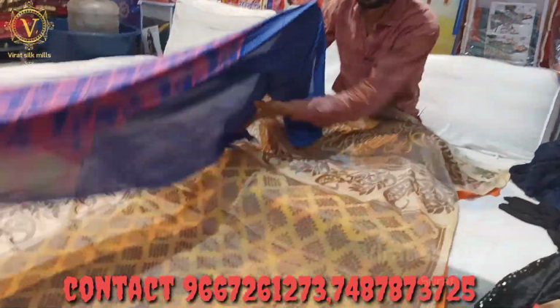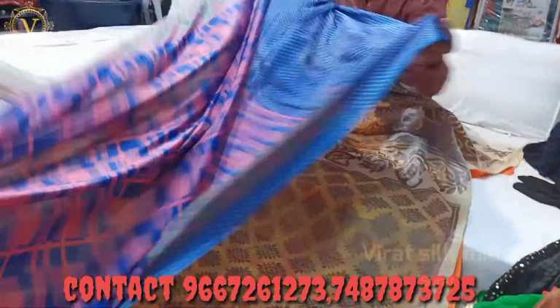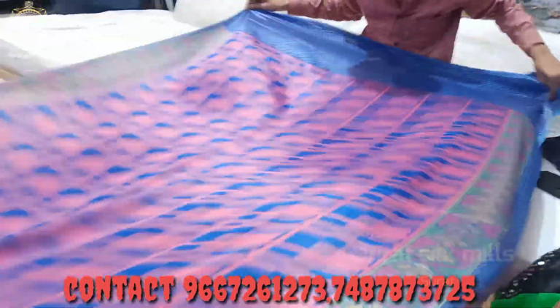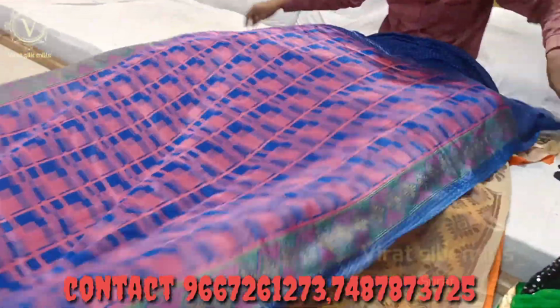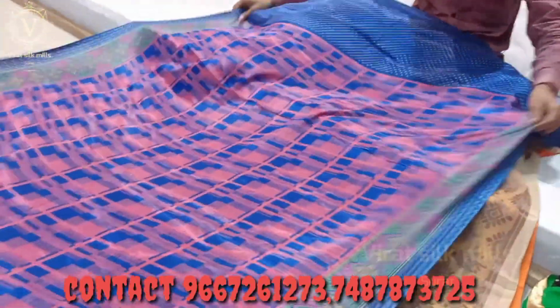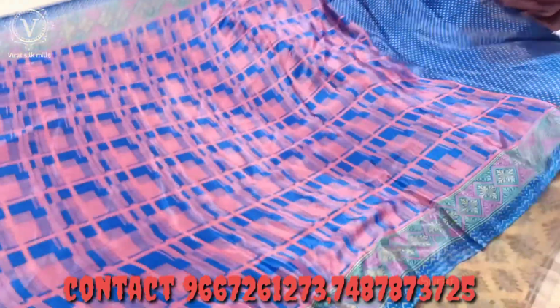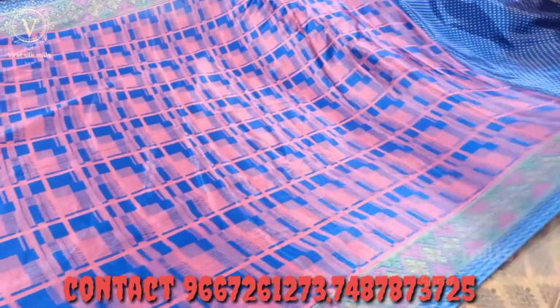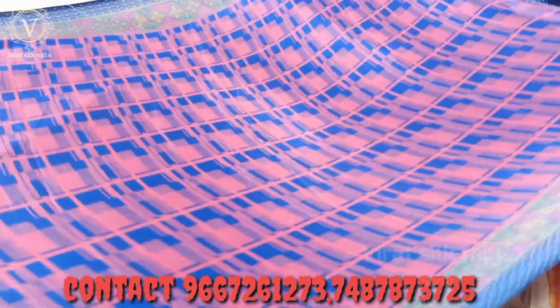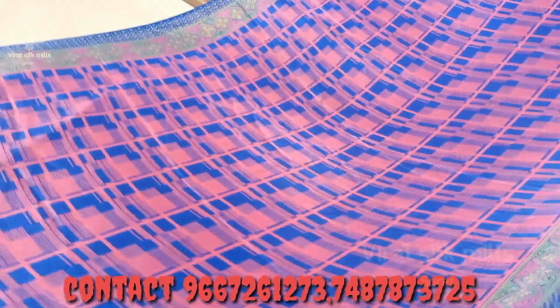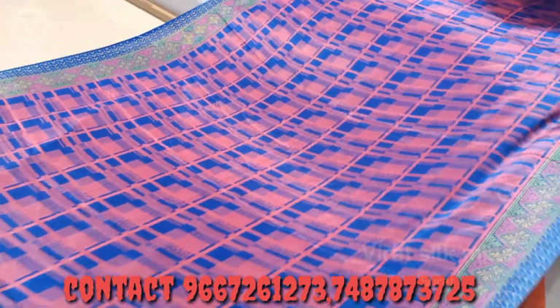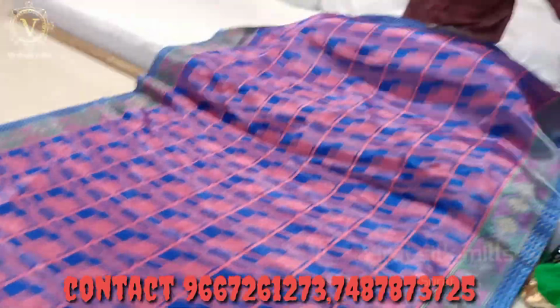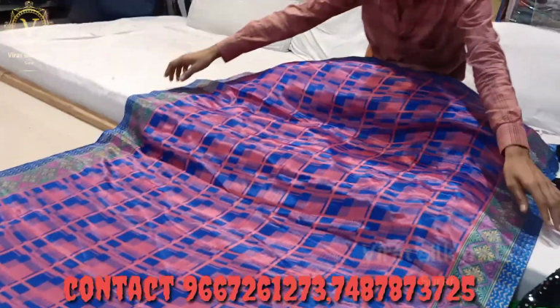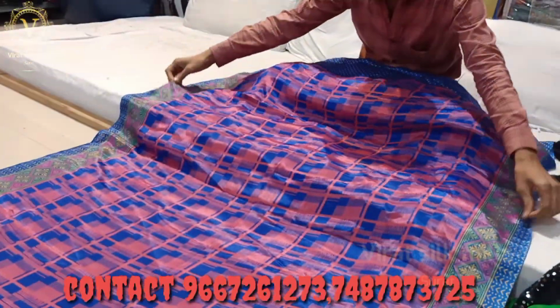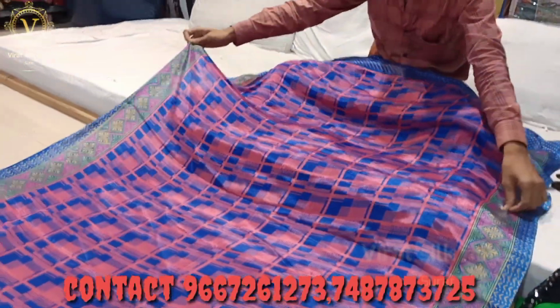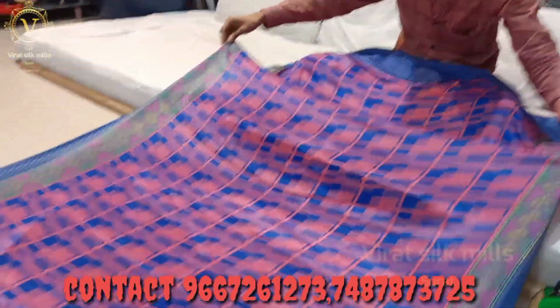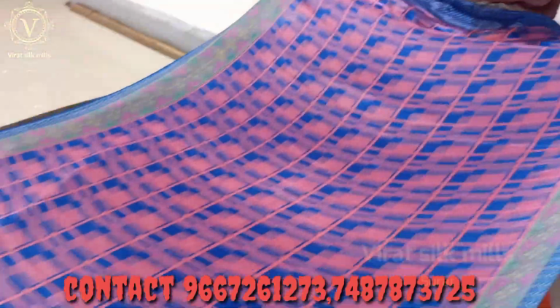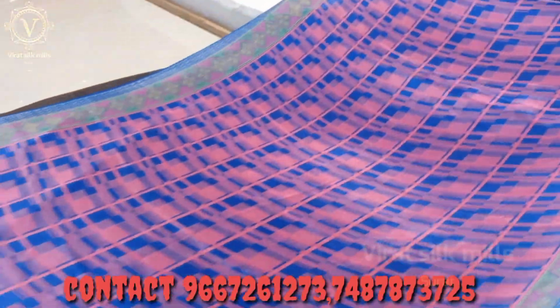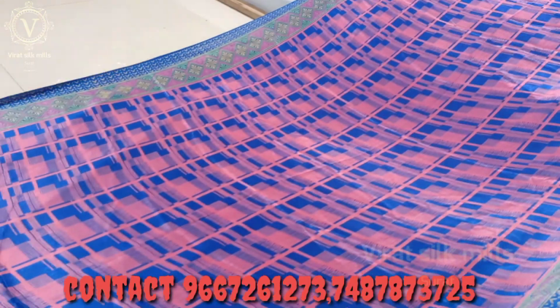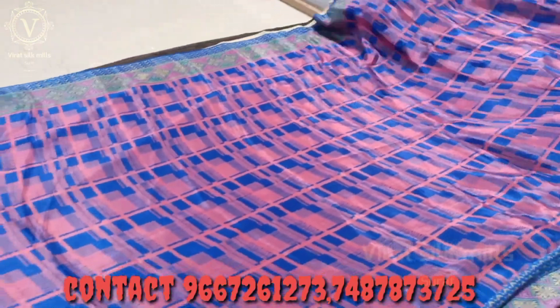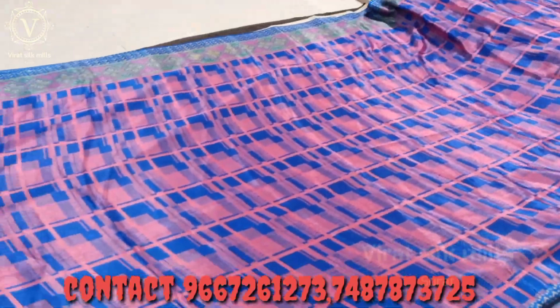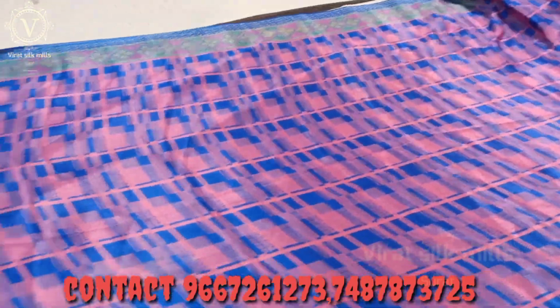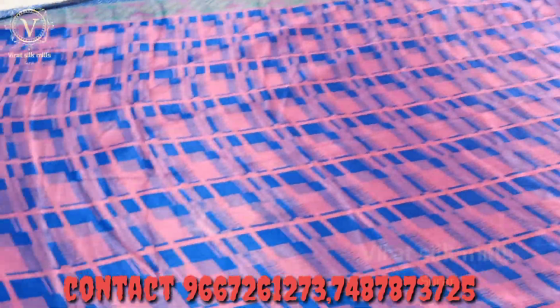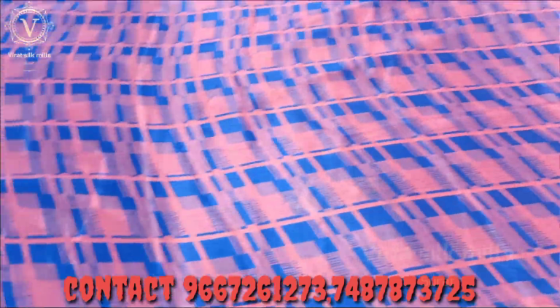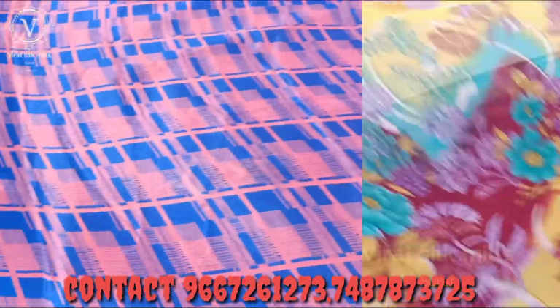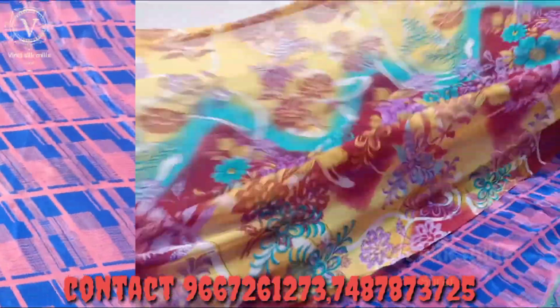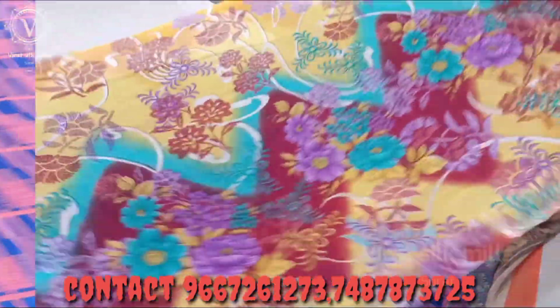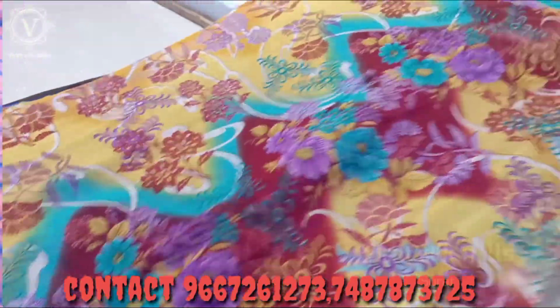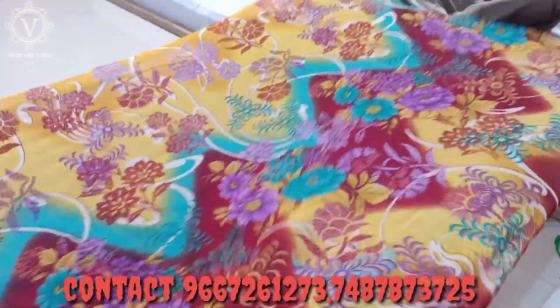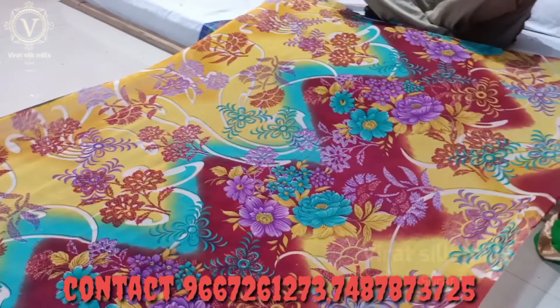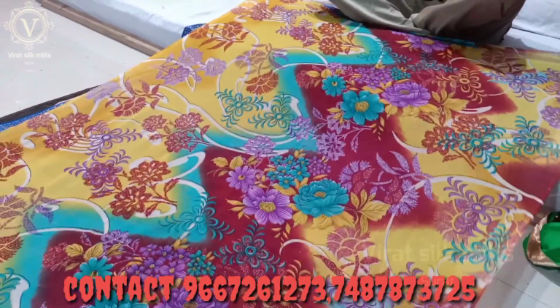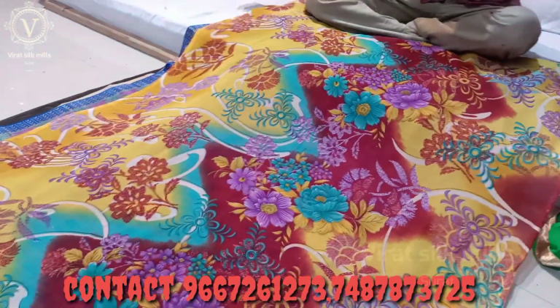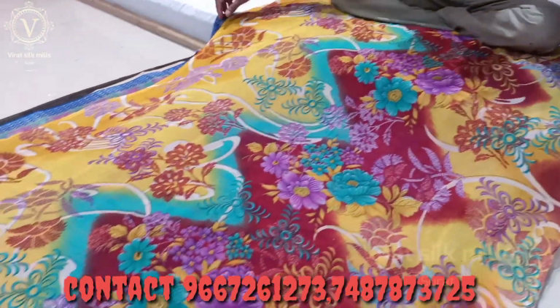This is 110 rupees. You will get a silk saree. This is the design — this is a digital flower print.